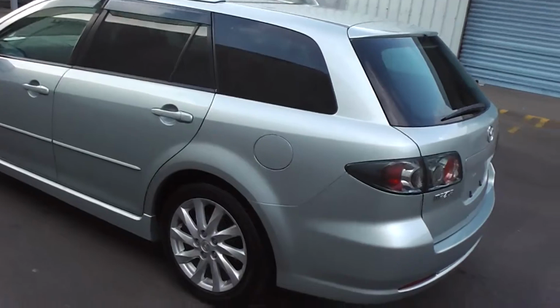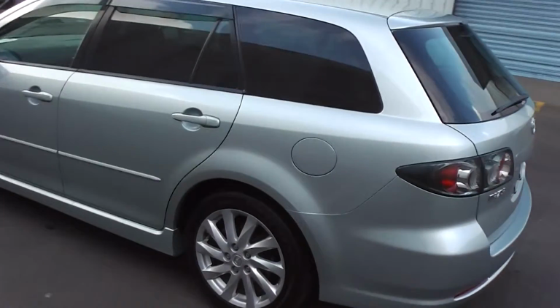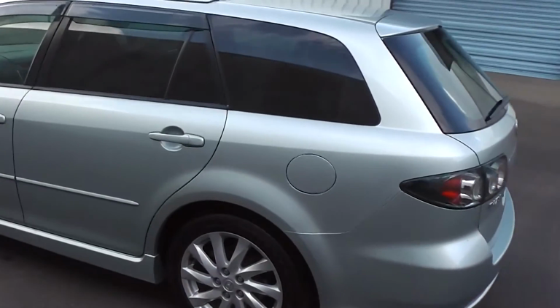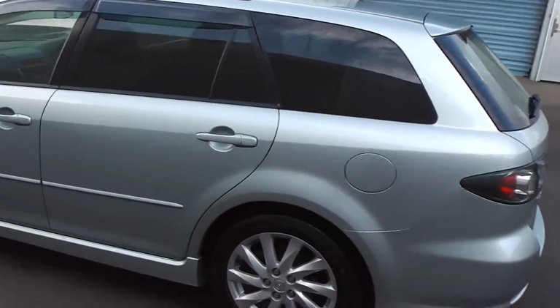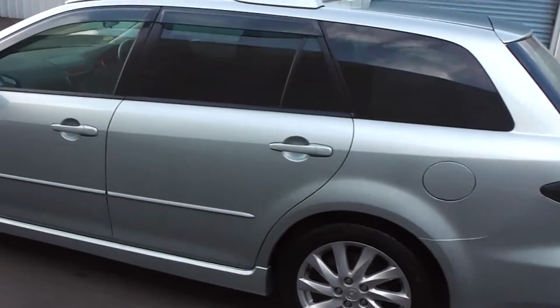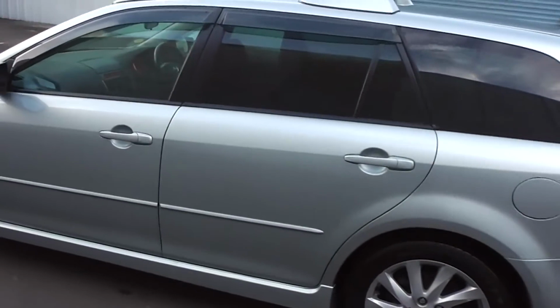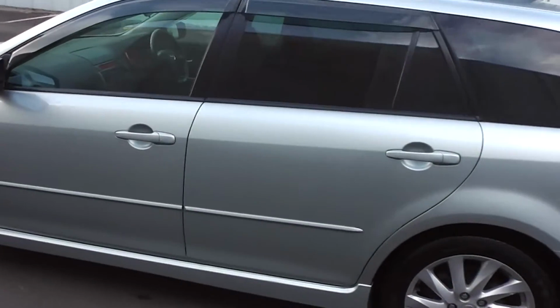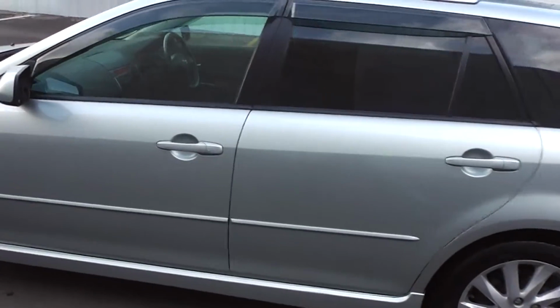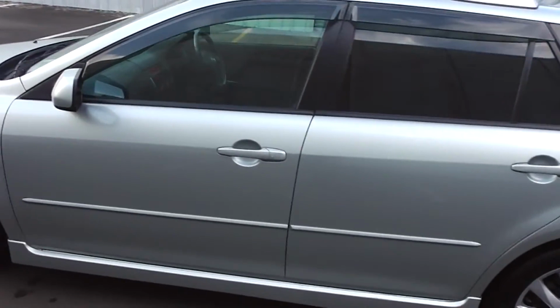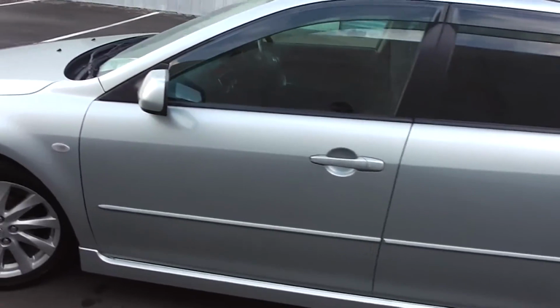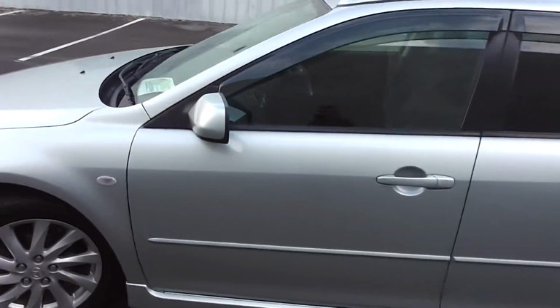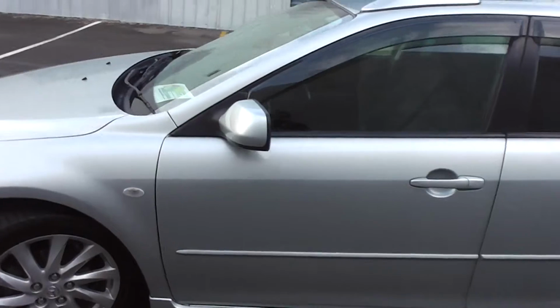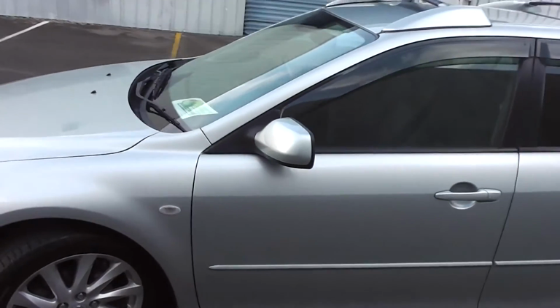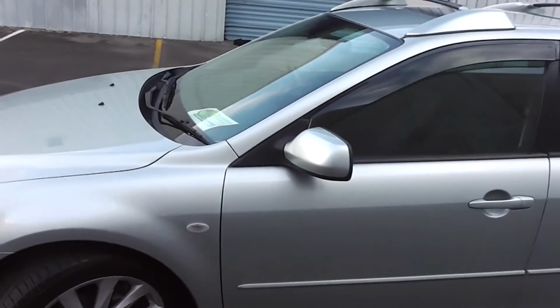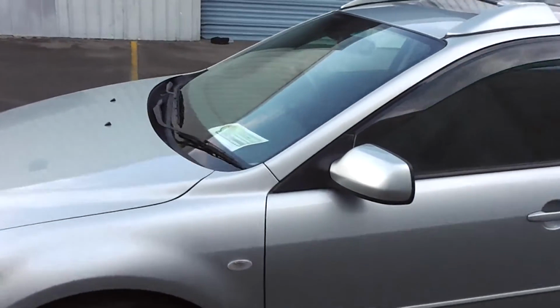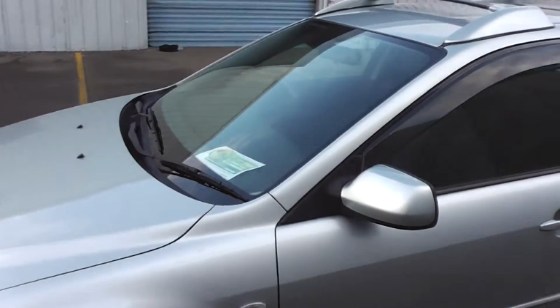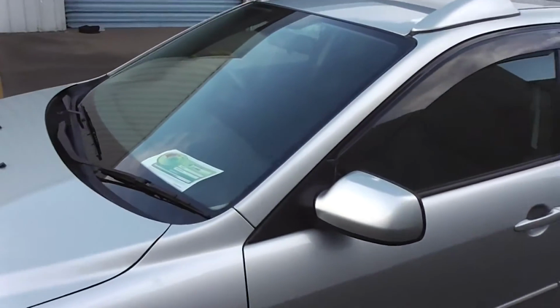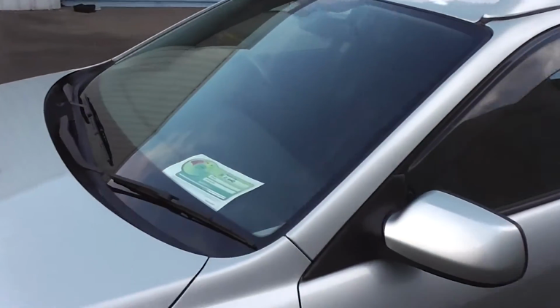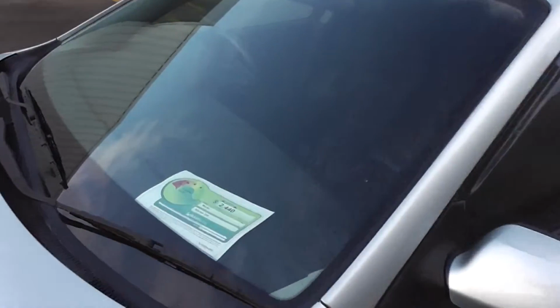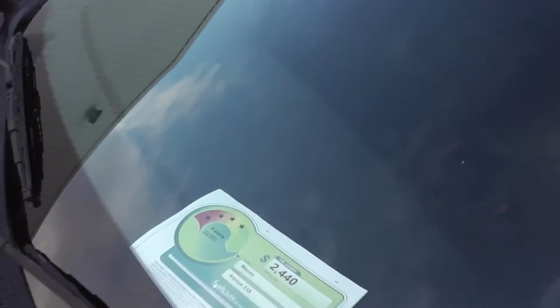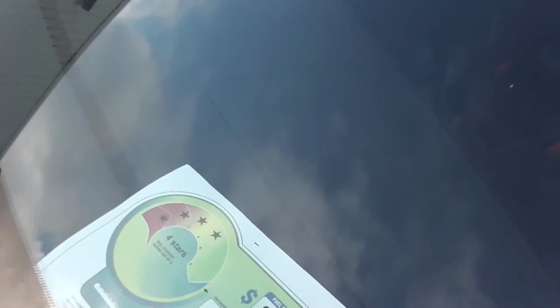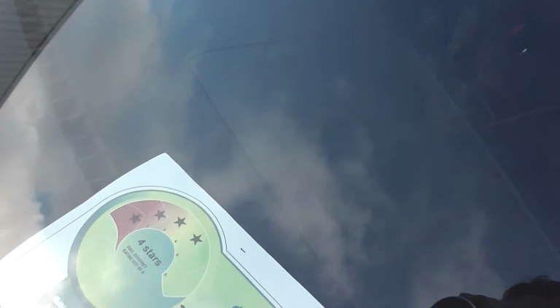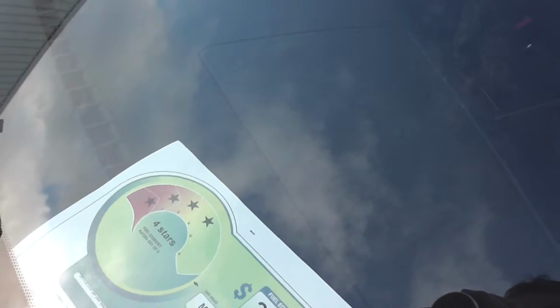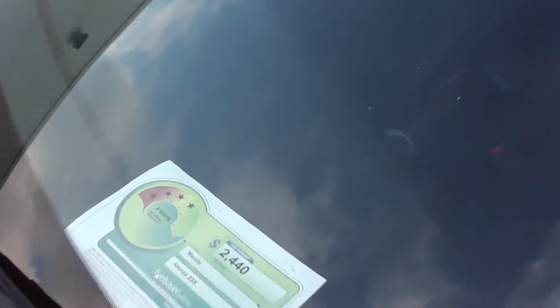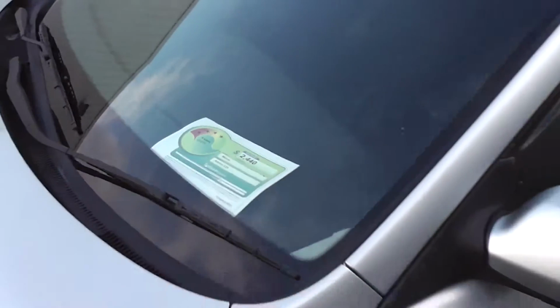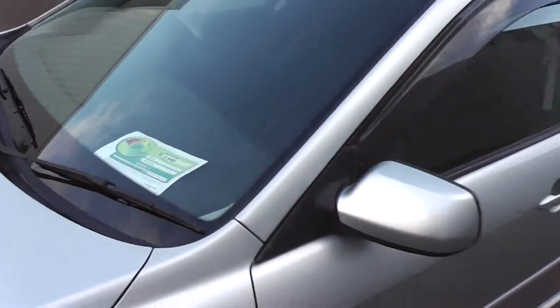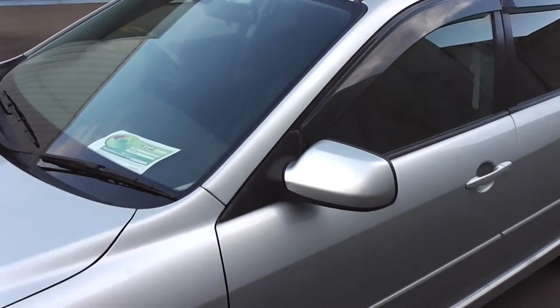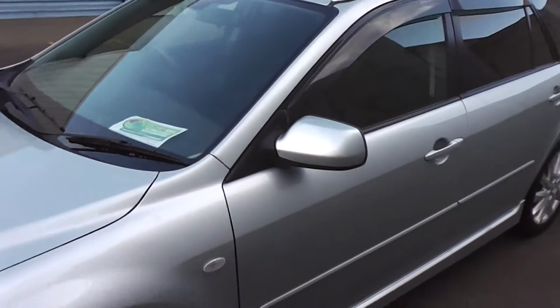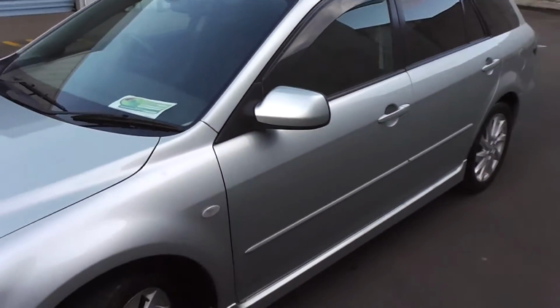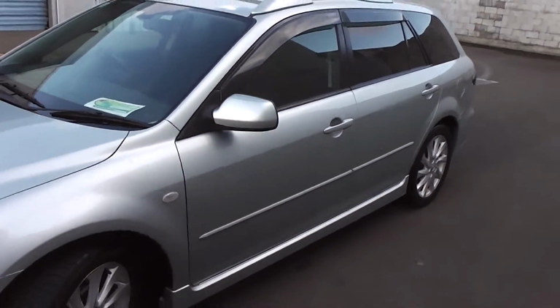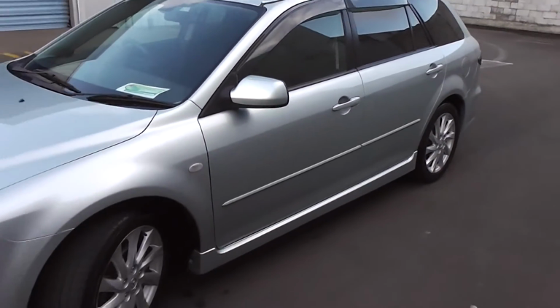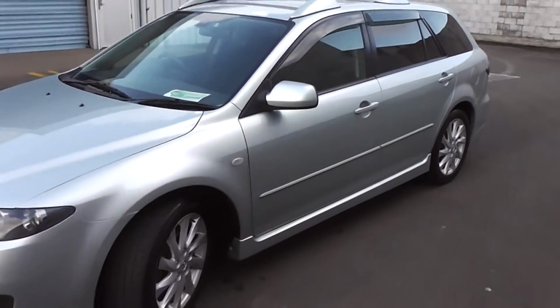Now the great thing about the Atenza is fantastic performance. But for a station wagon this size, it has fuel economy of a 4-star fuel rating, and that equates to 7.9 litres per 100 km travelled.